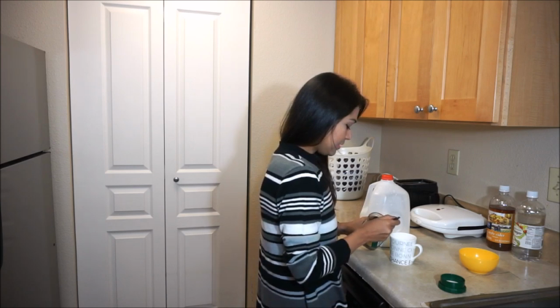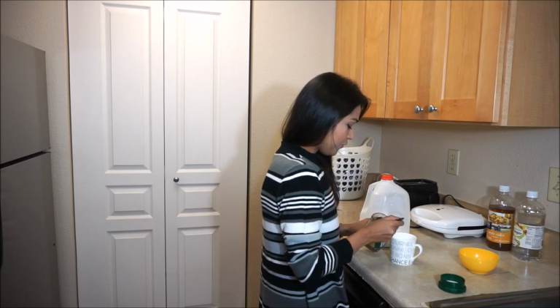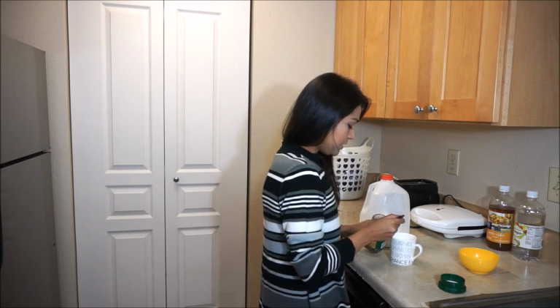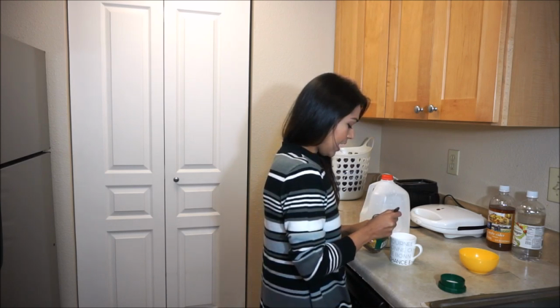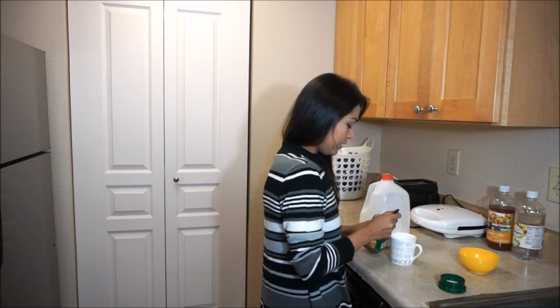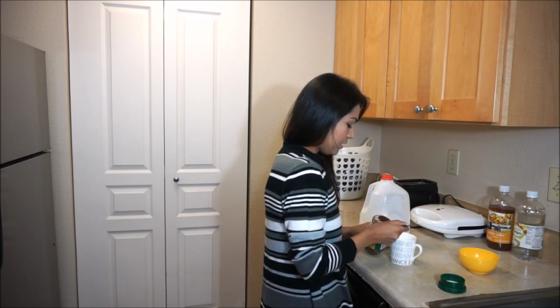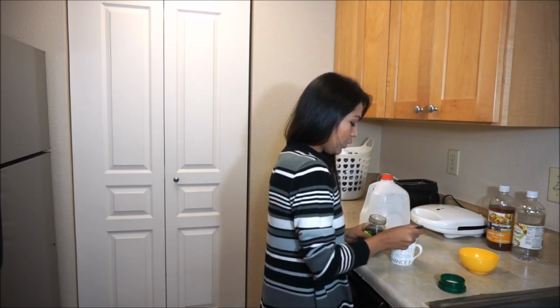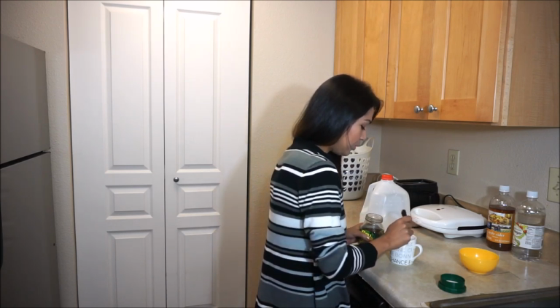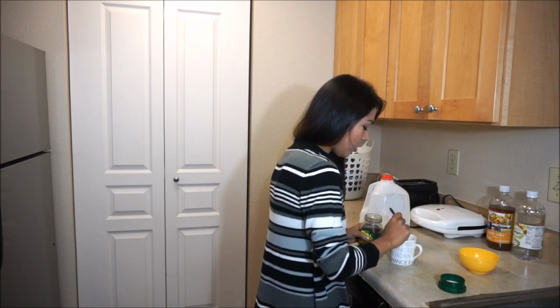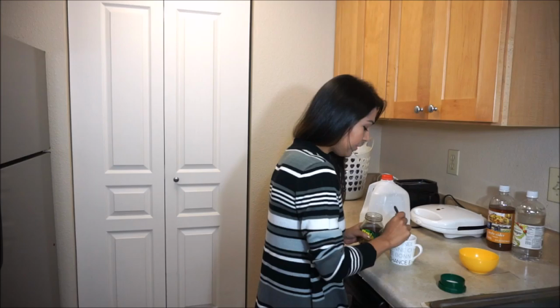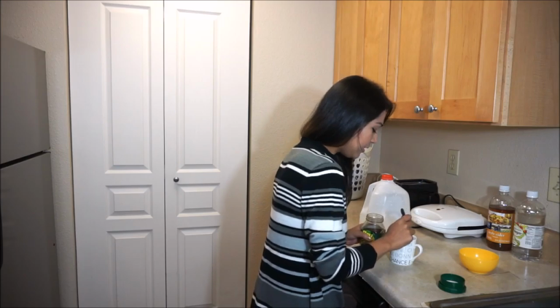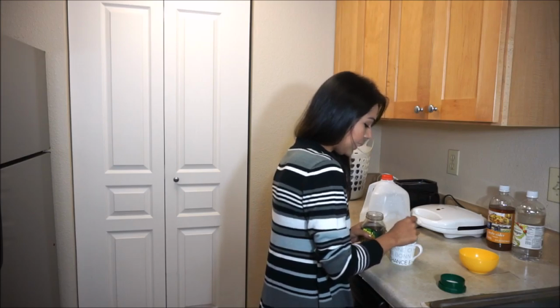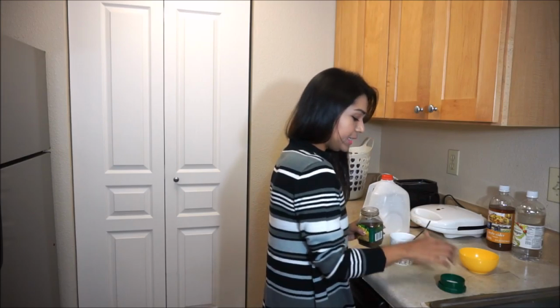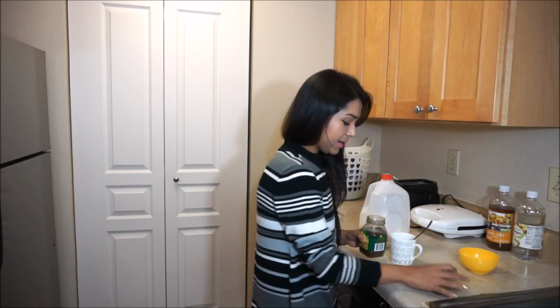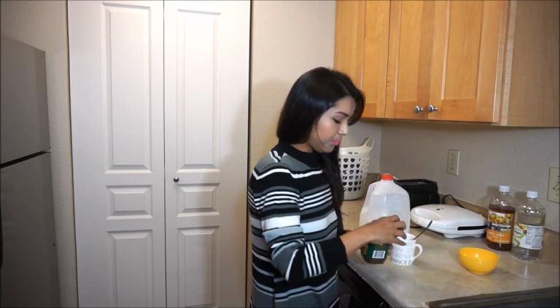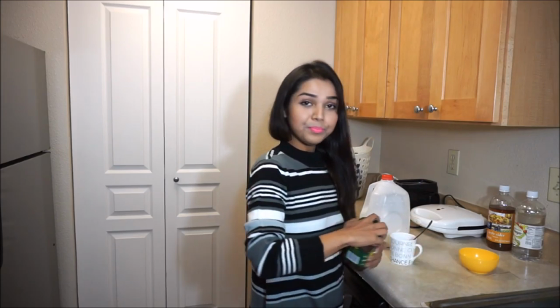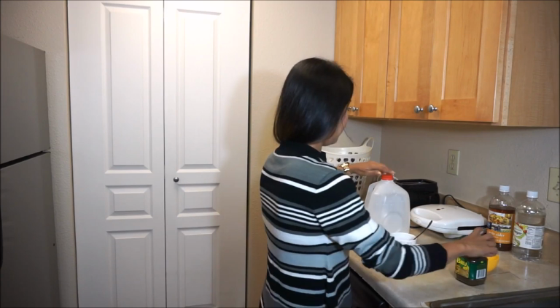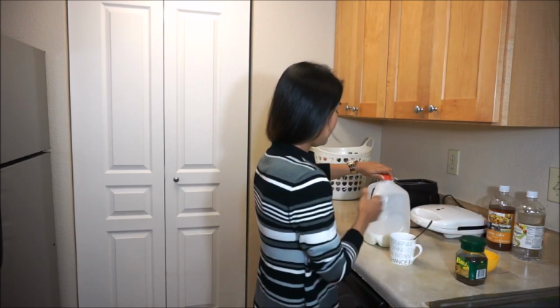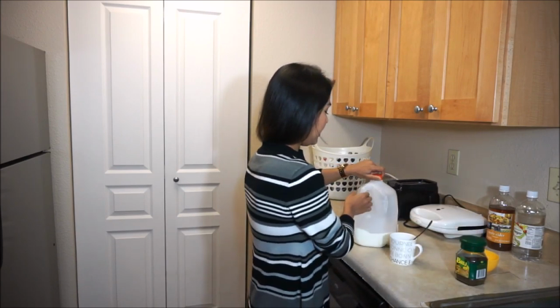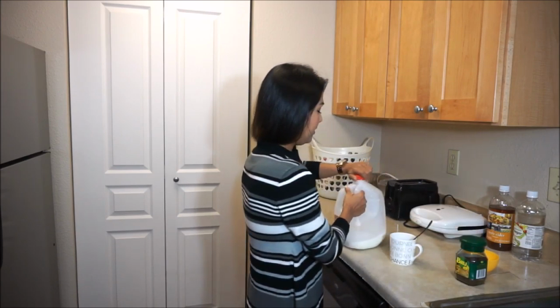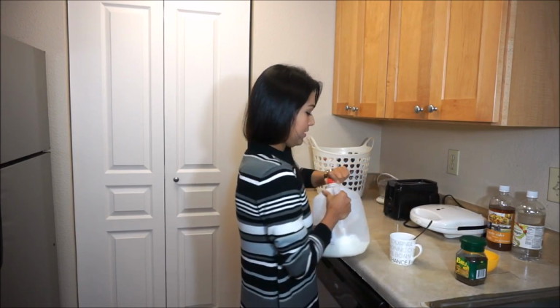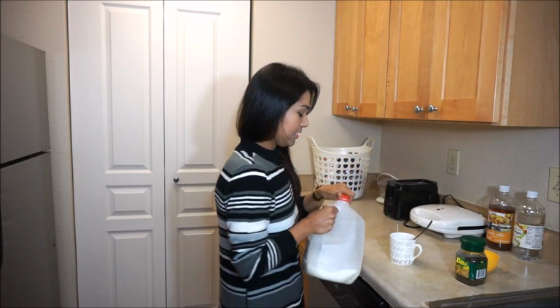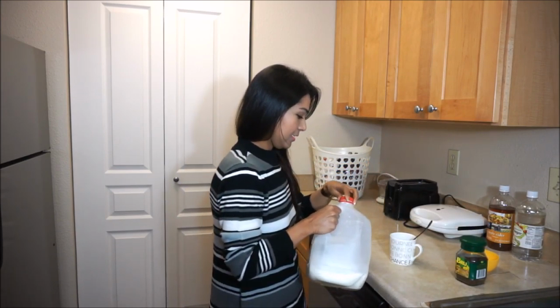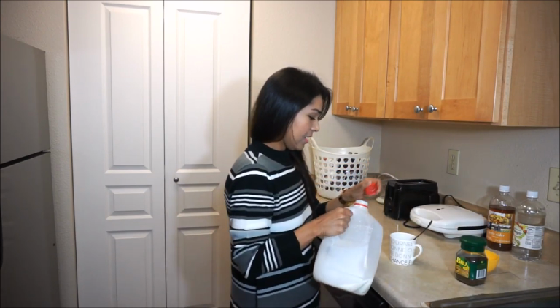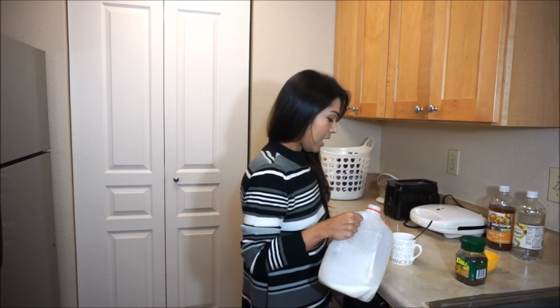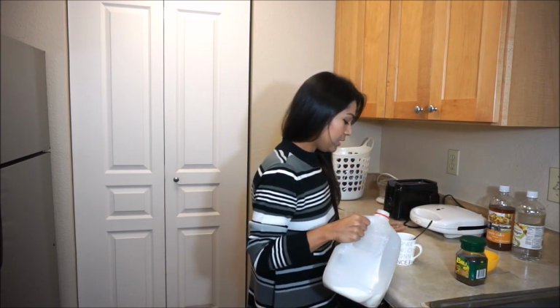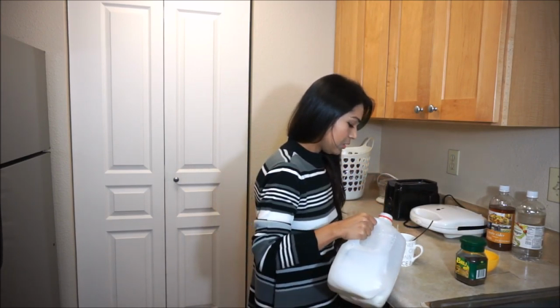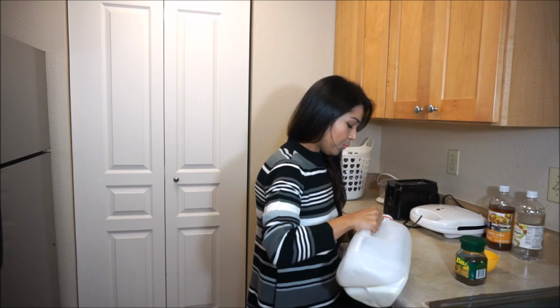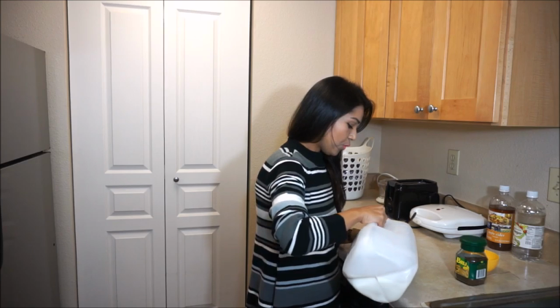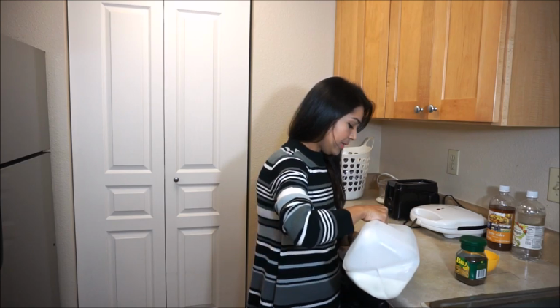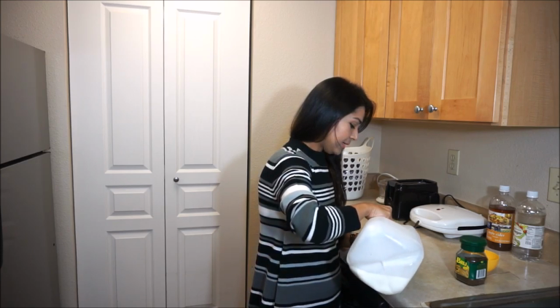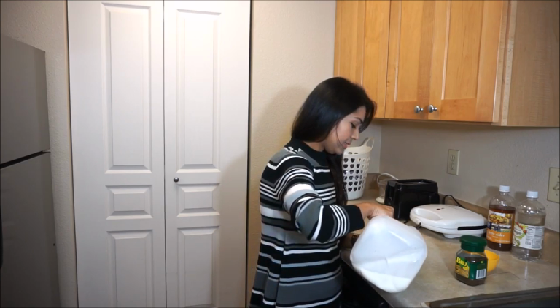First, I will pour the coffee into my cup. Then, I will pour milk in it.